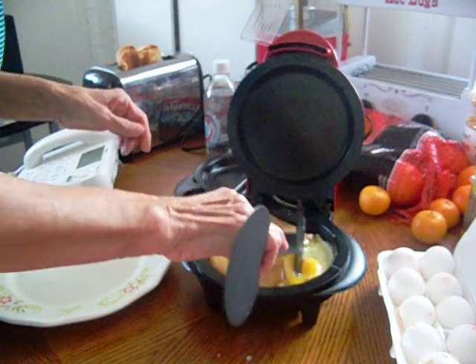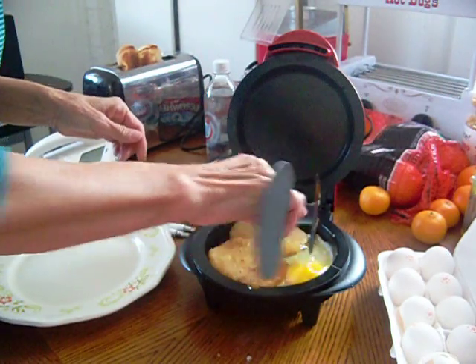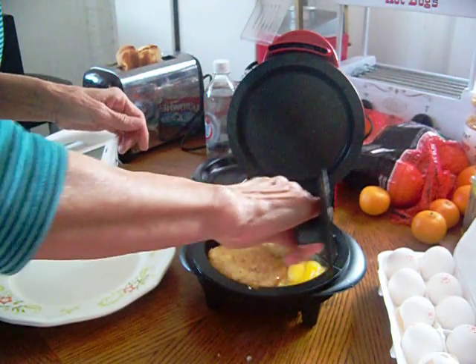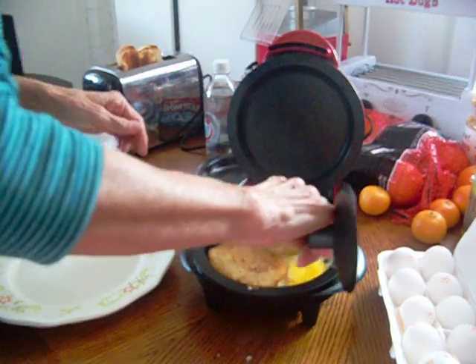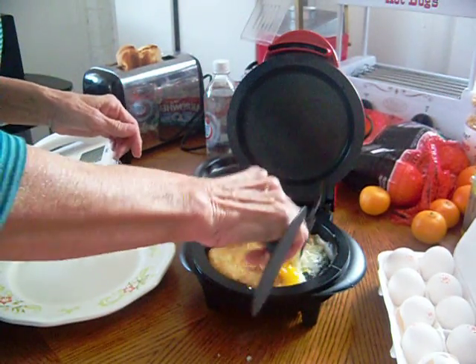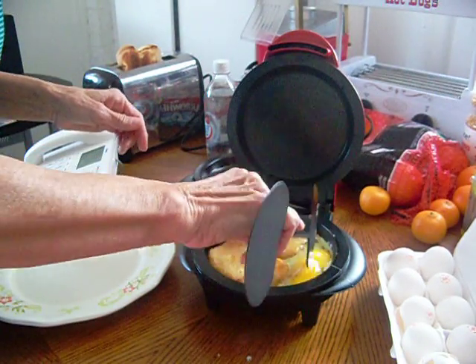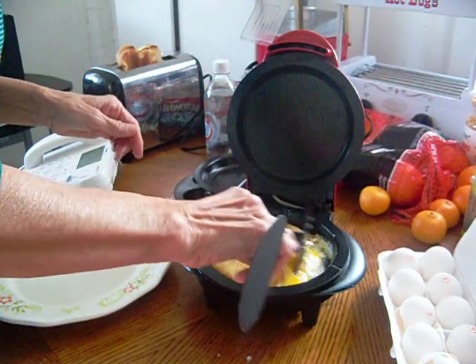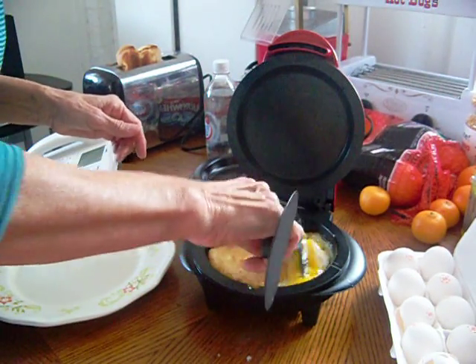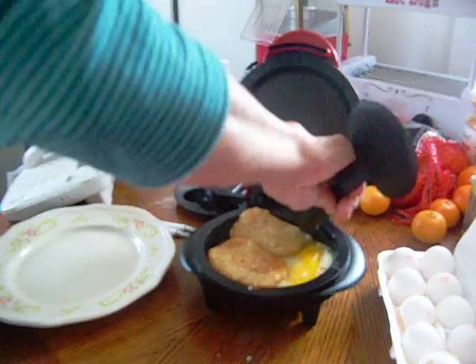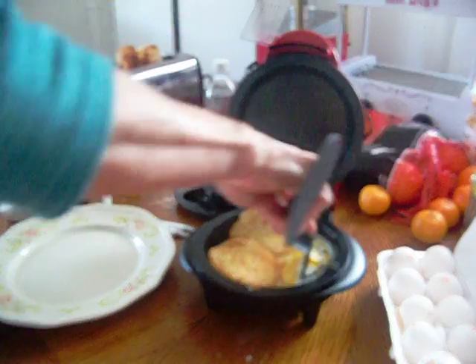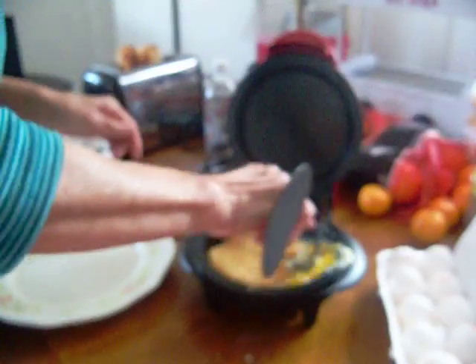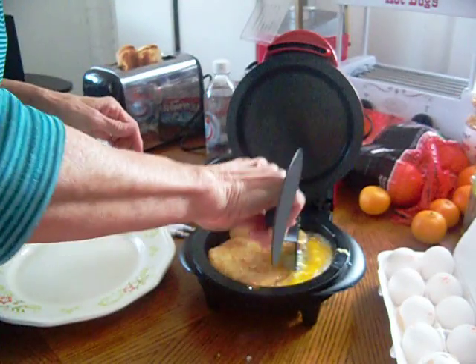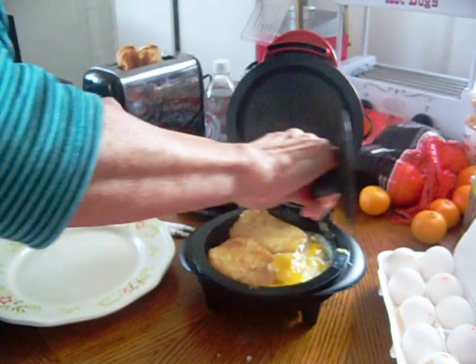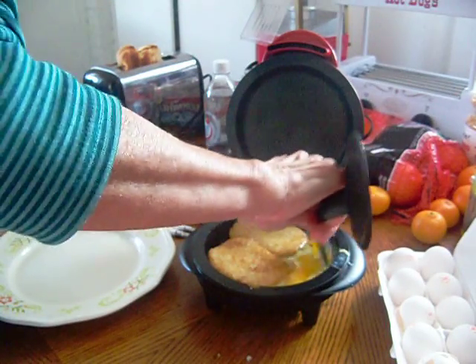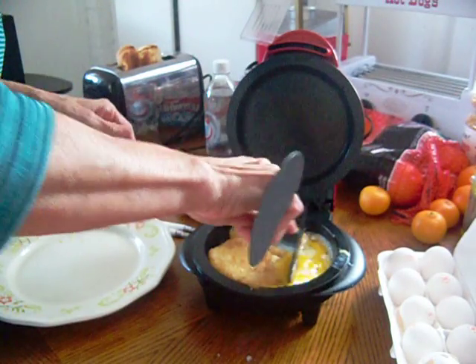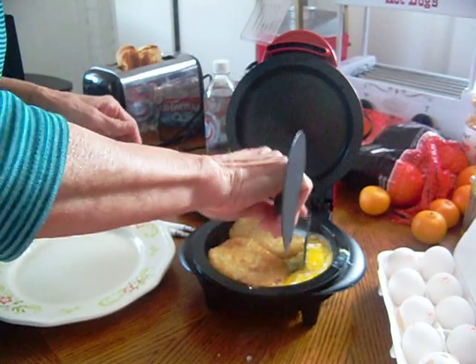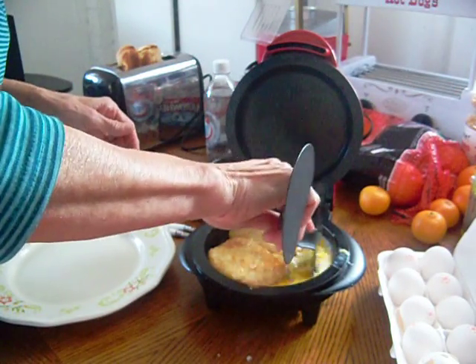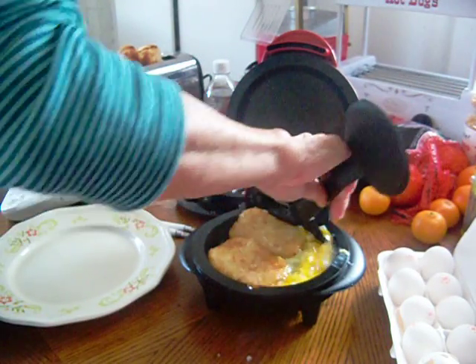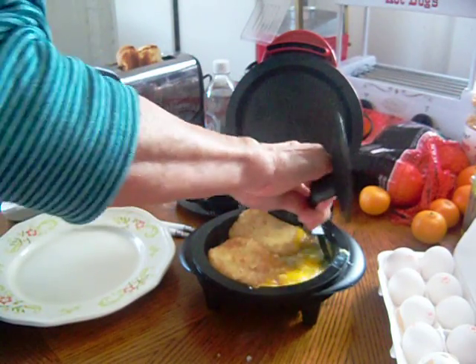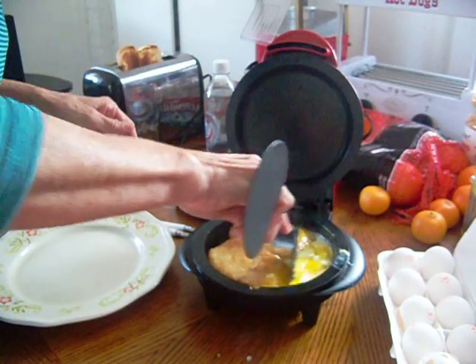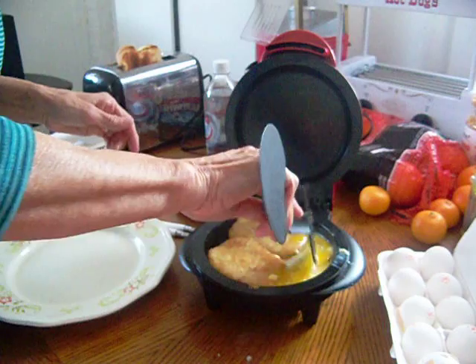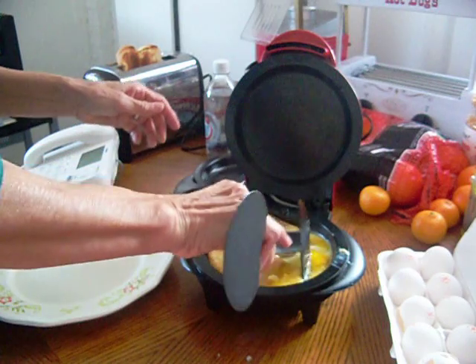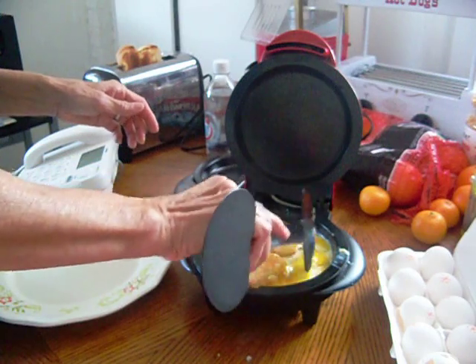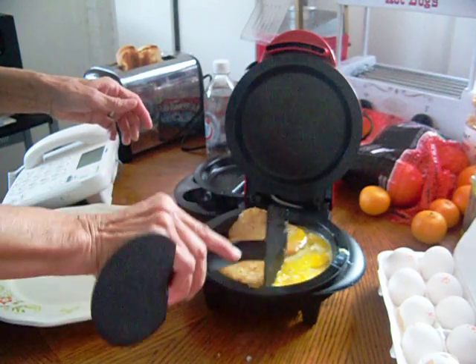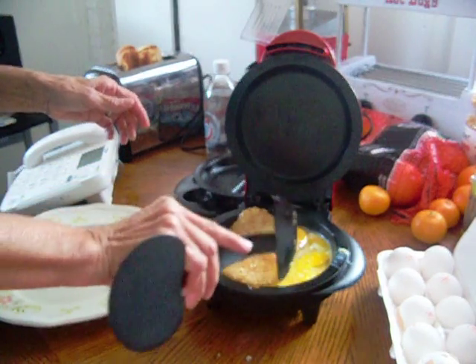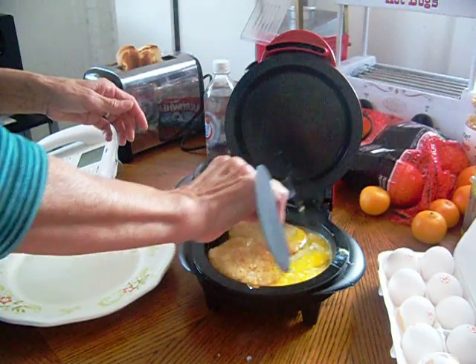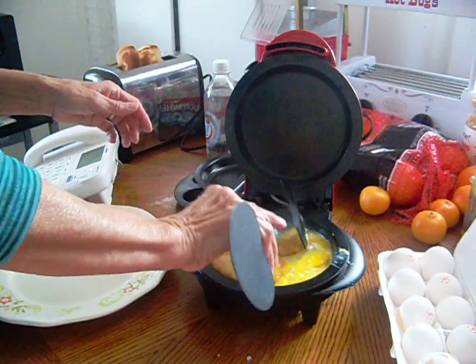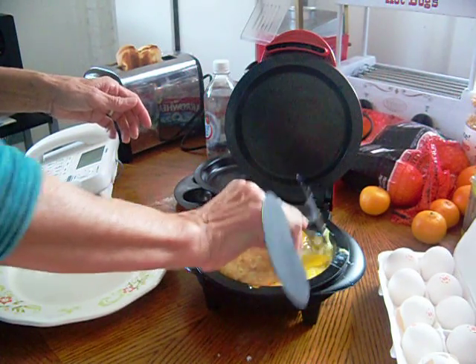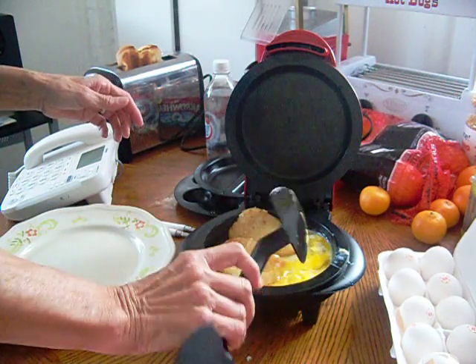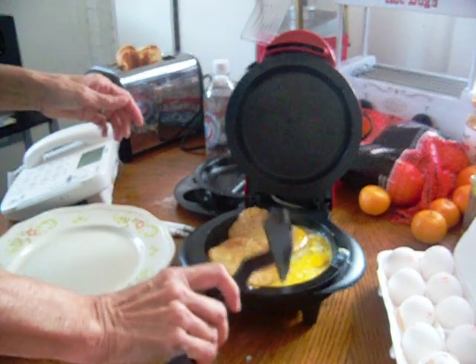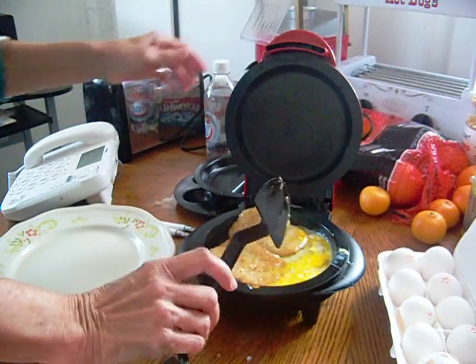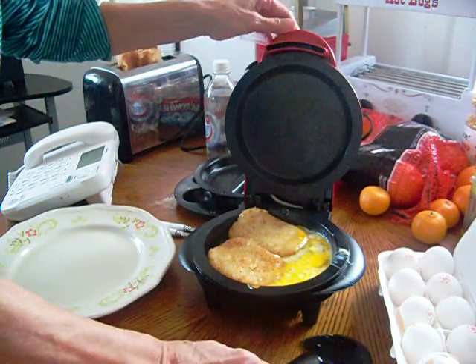Maybe you want to just scramble it up. All right, and then put that in there.